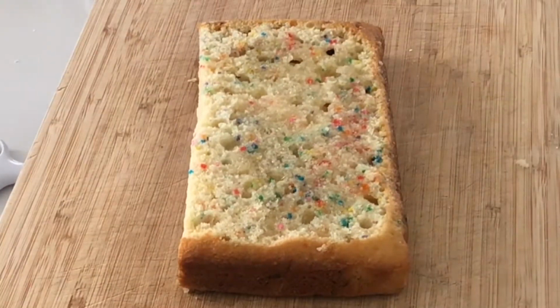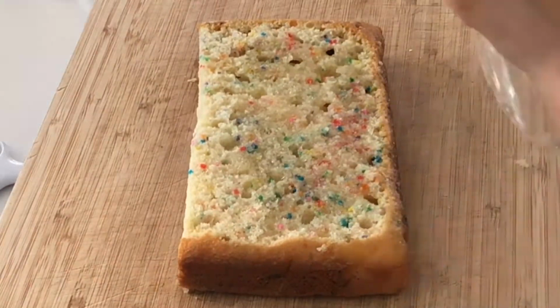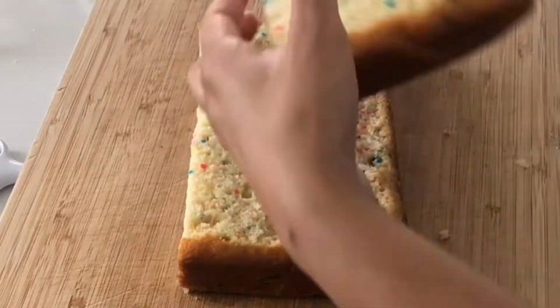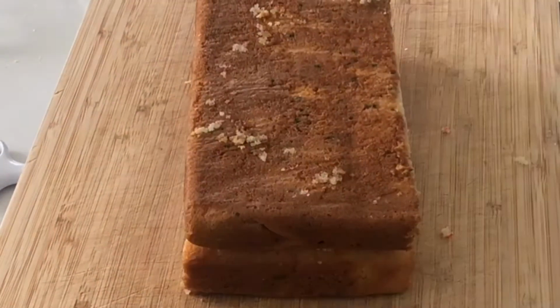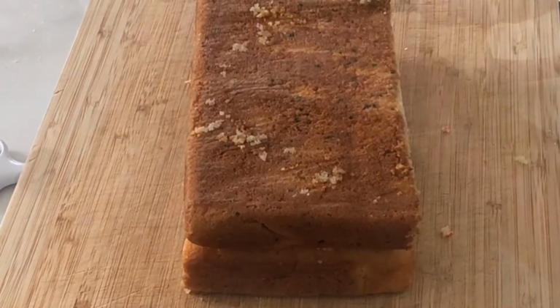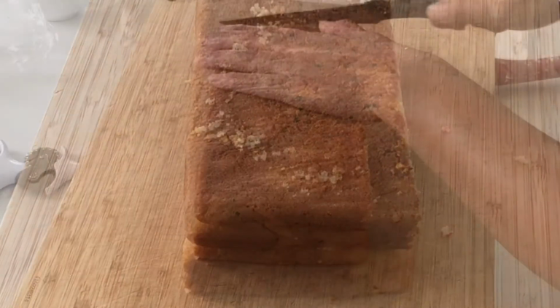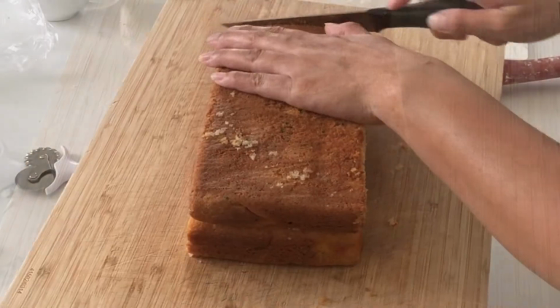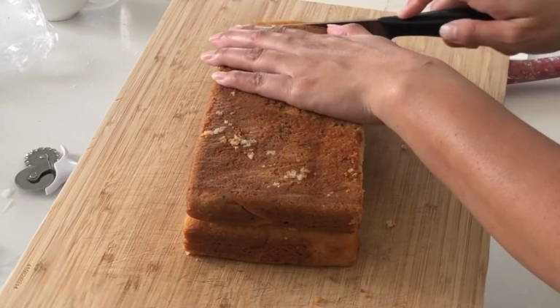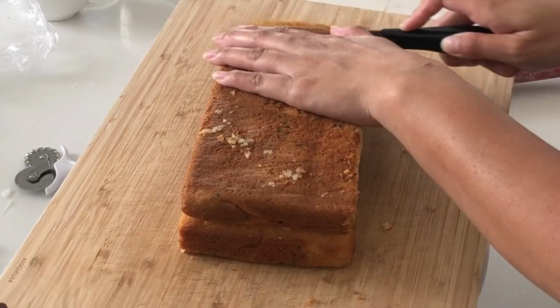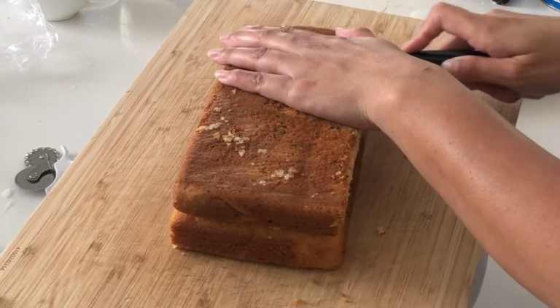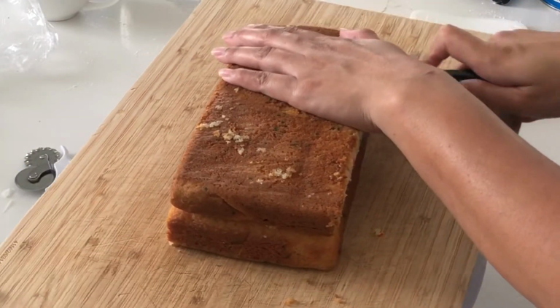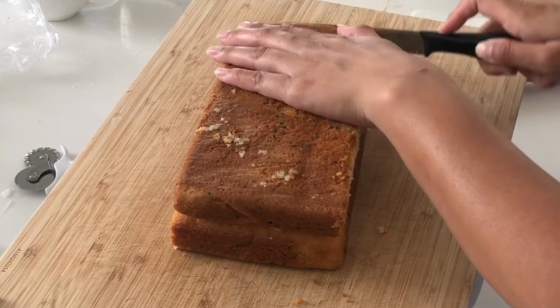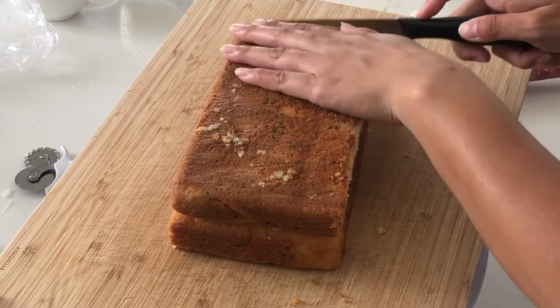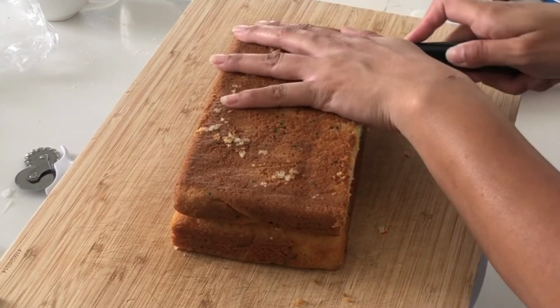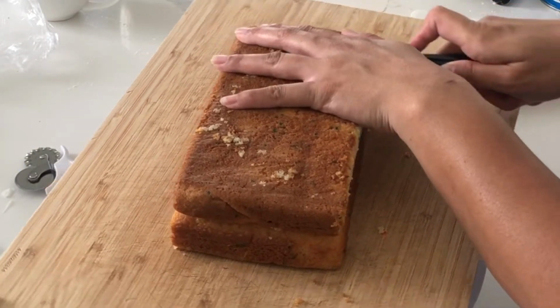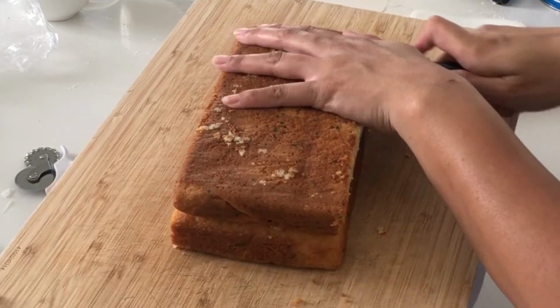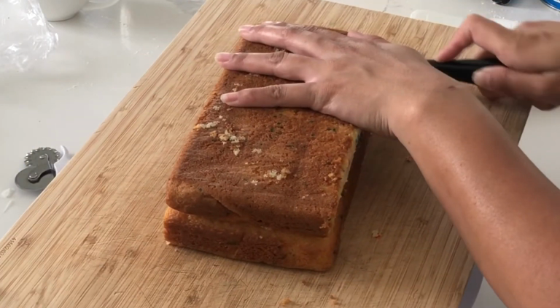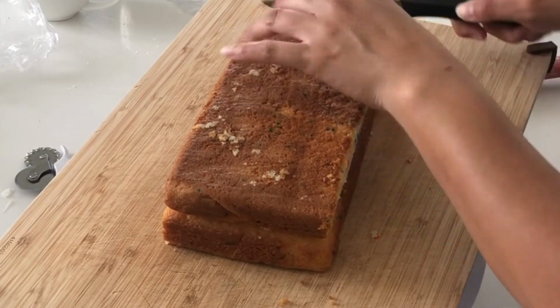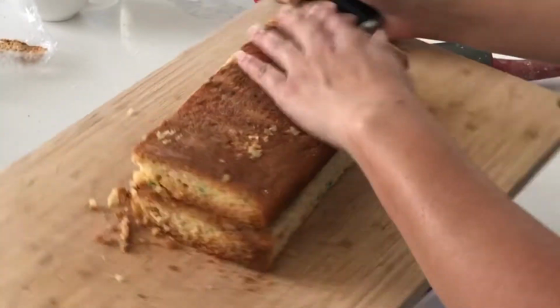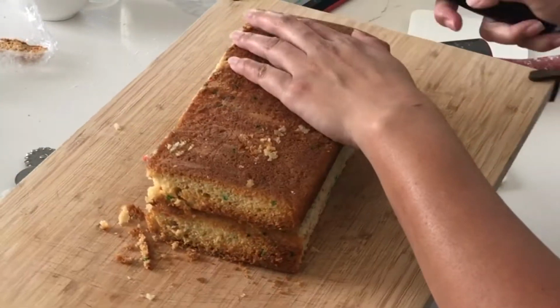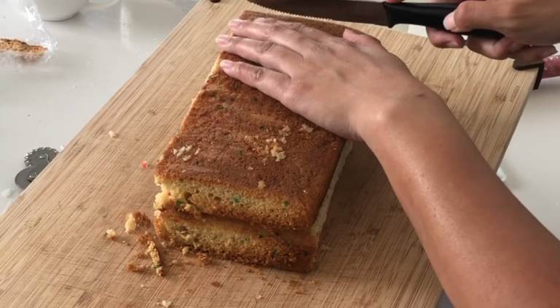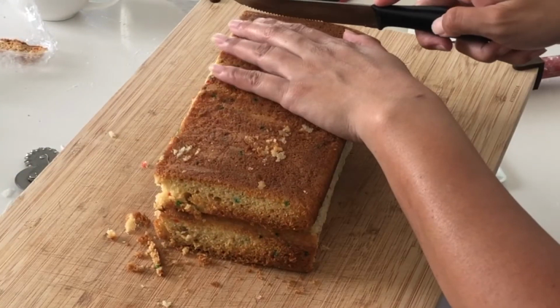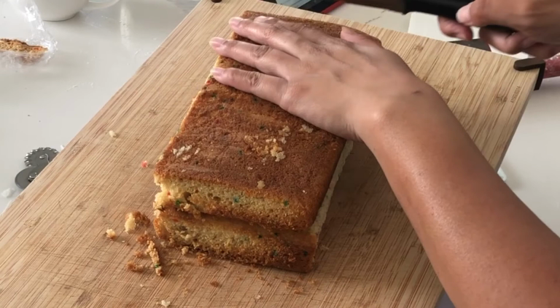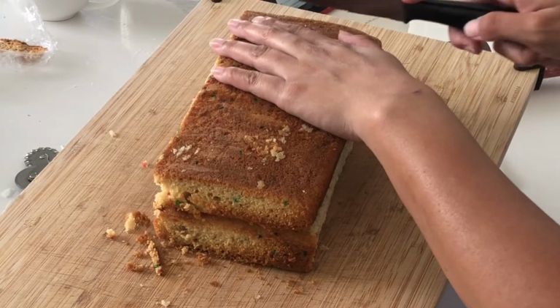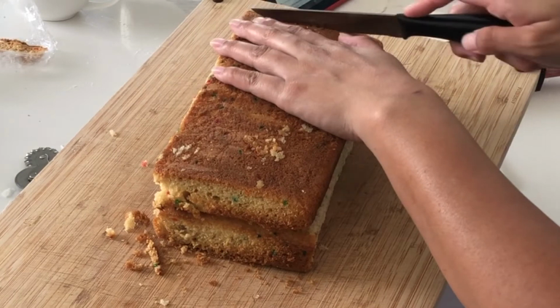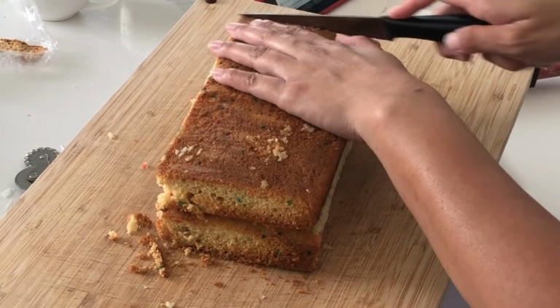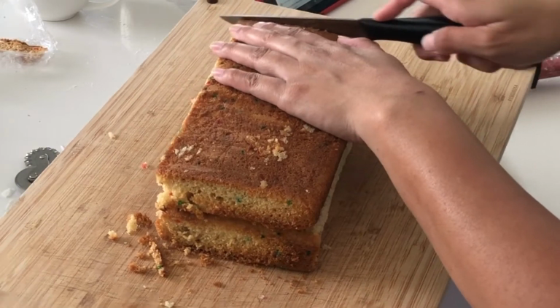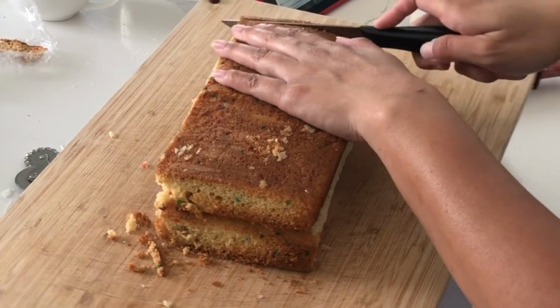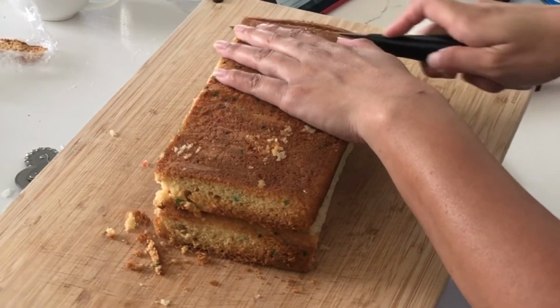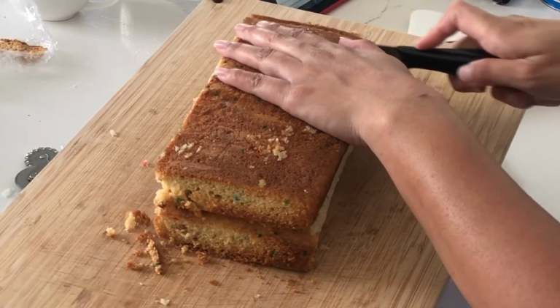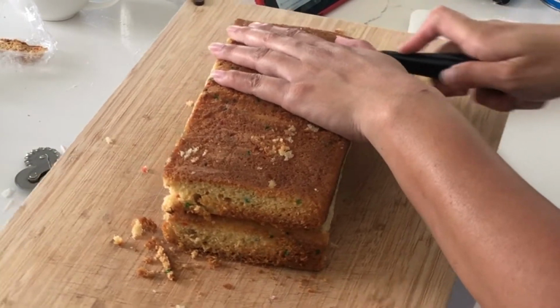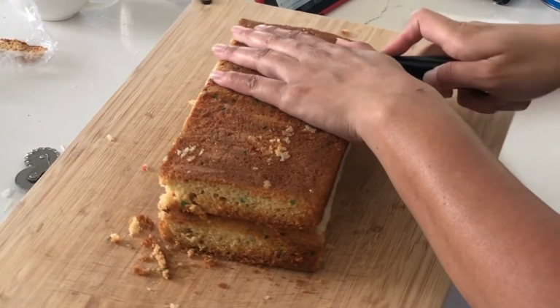I made this cake ahead of time to save me time right now, which is fabulous because I have a very busy day today. But I want this to stay super moist, so as you just saw, I poured some simple syrup on top.